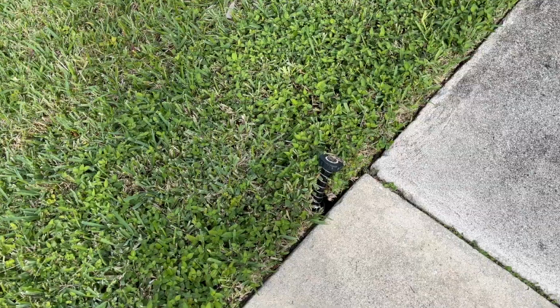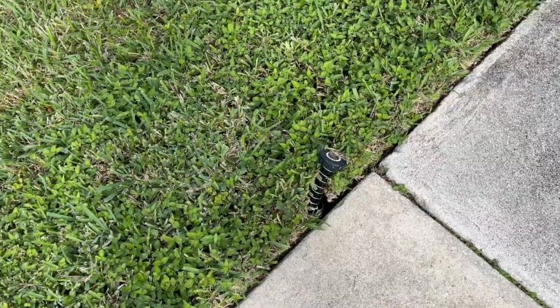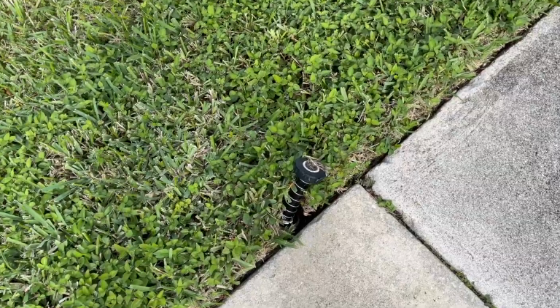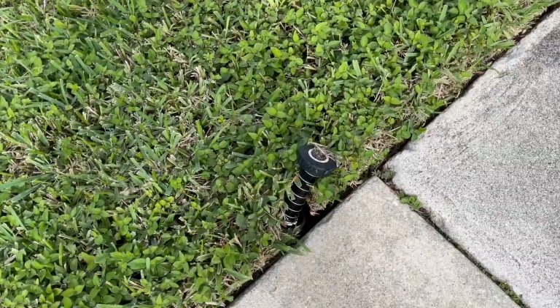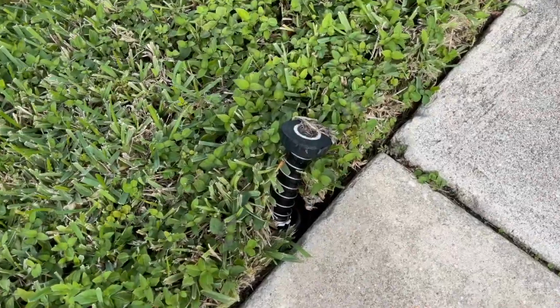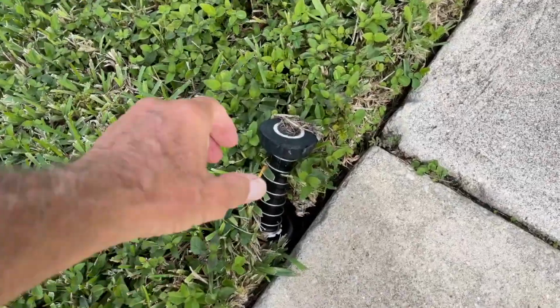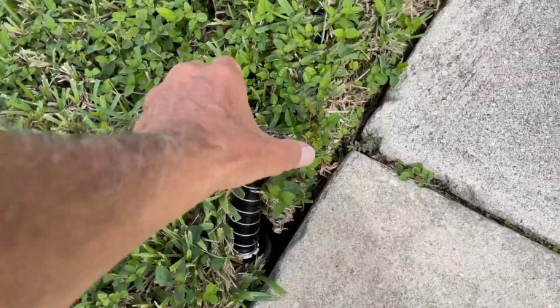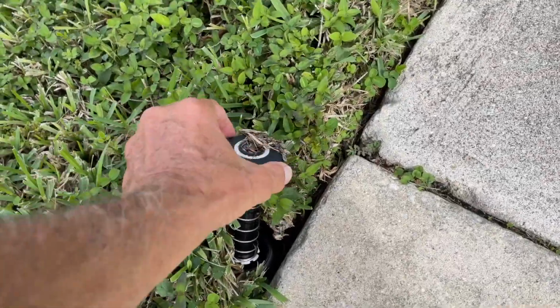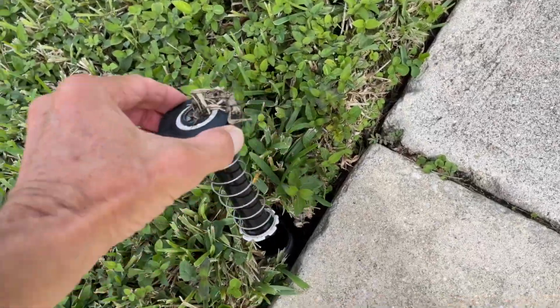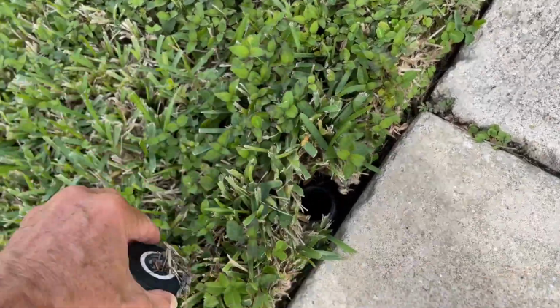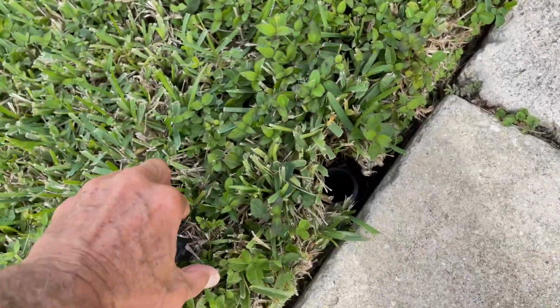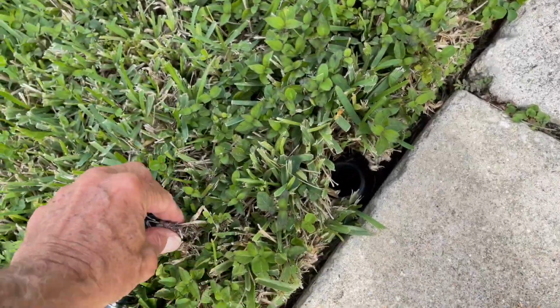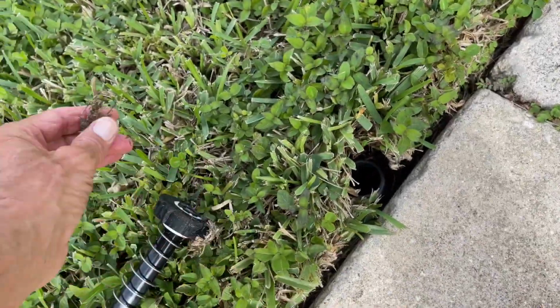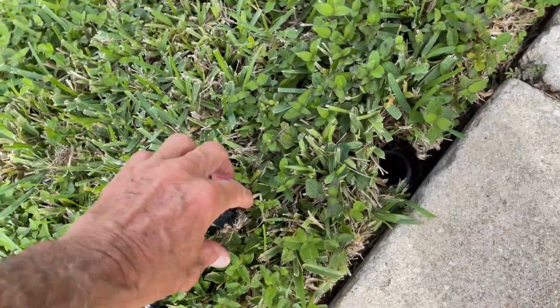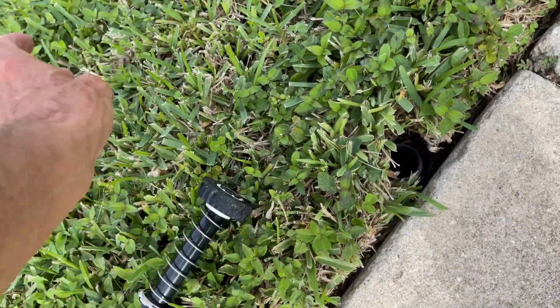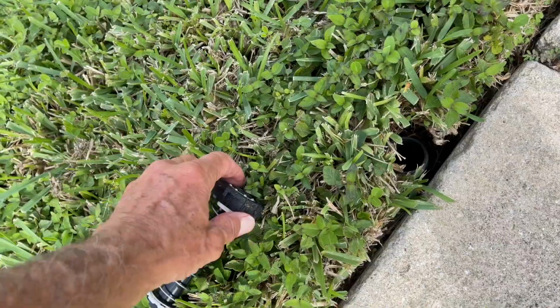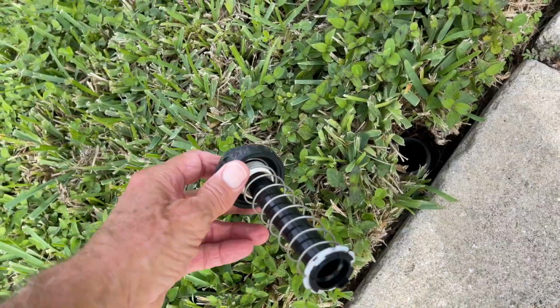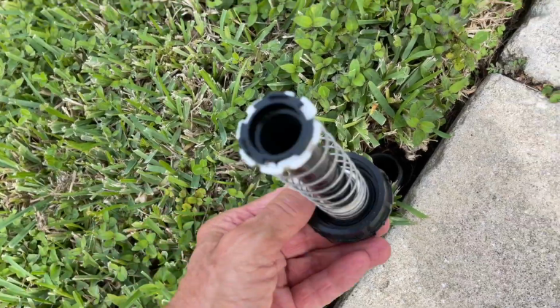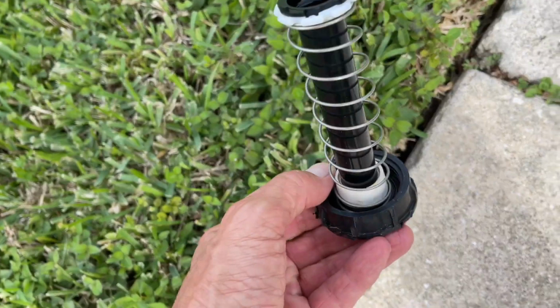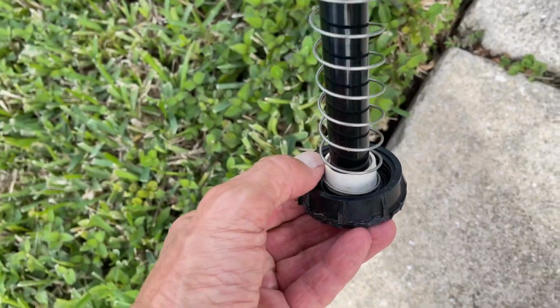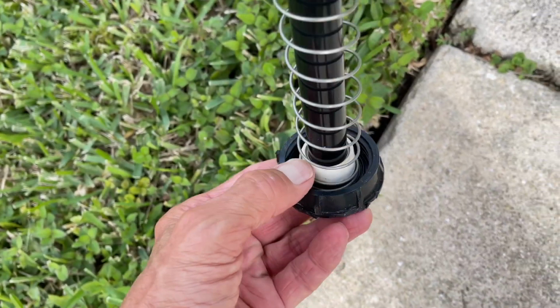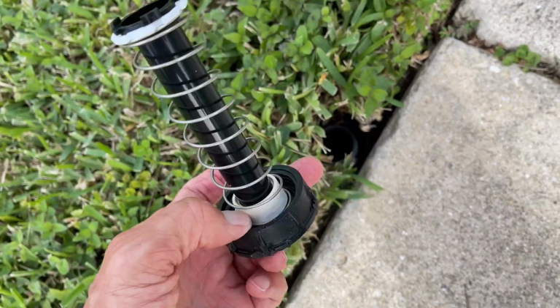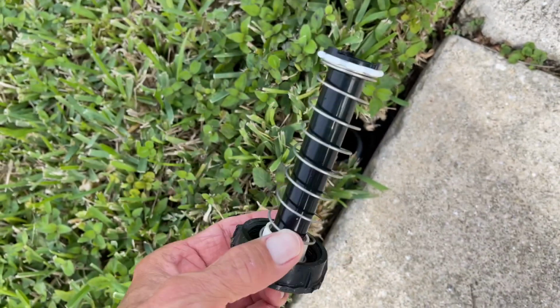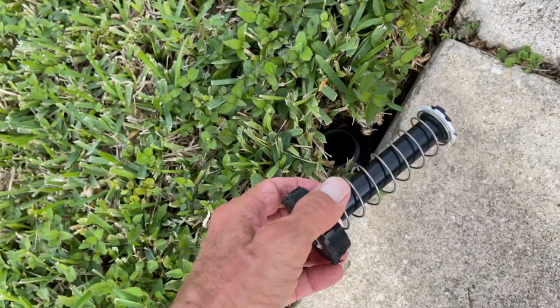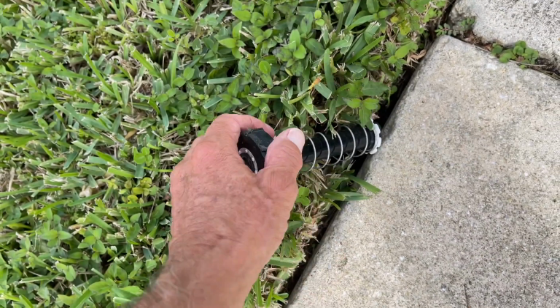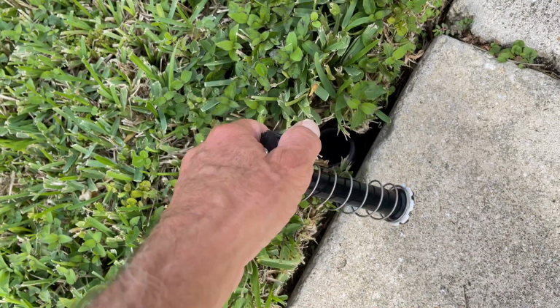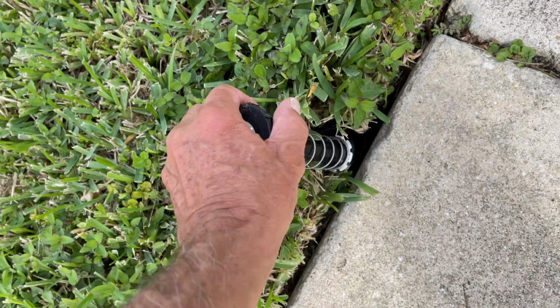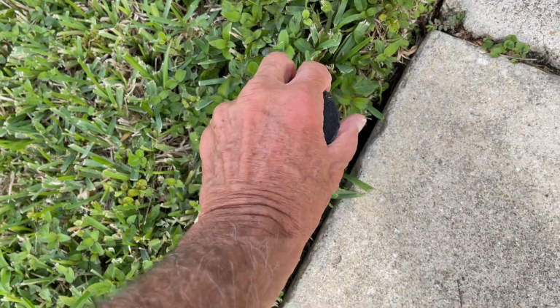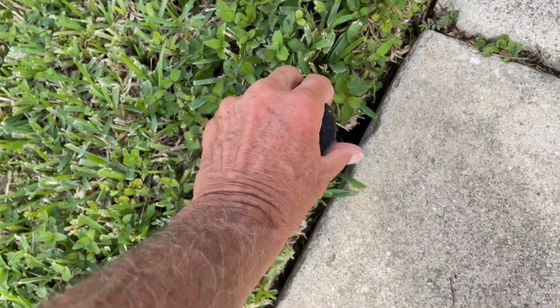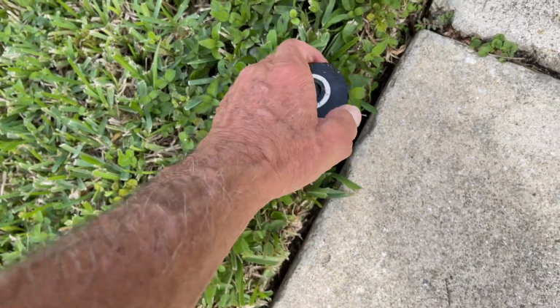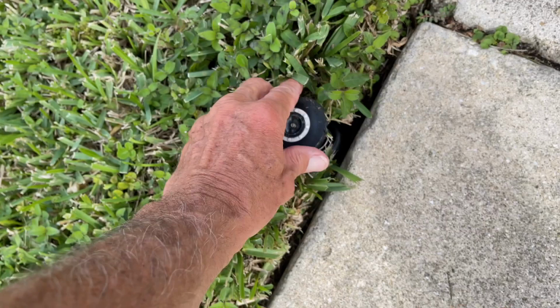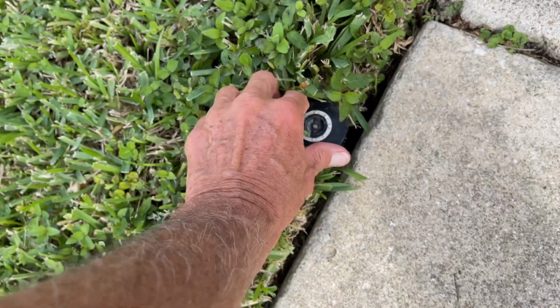So this happened, and what we're going to do is just clean it off a little bit. It's still got threads on it, so we're just going to go in there and screw it back down, that's all.